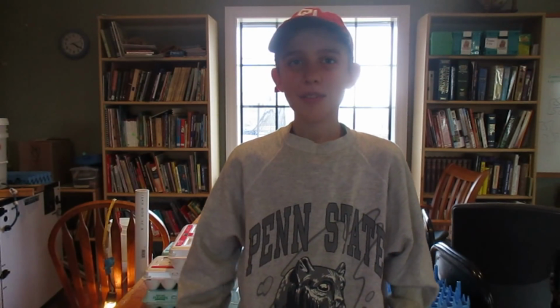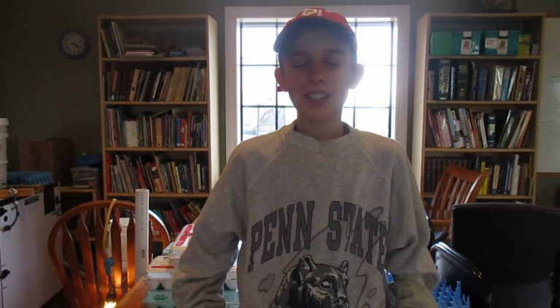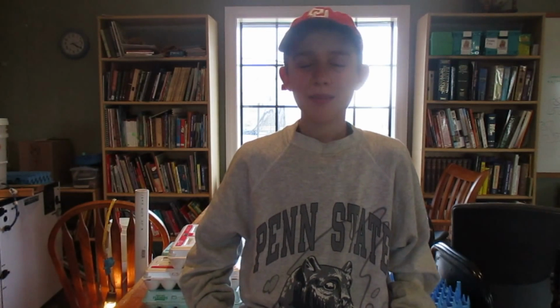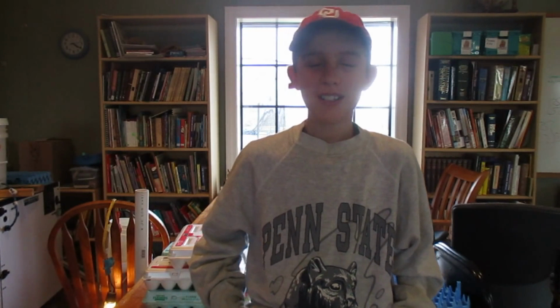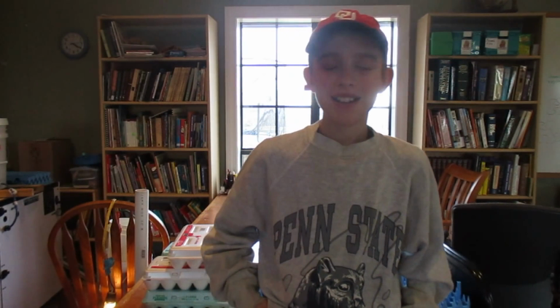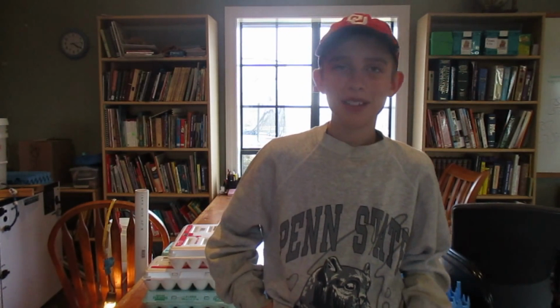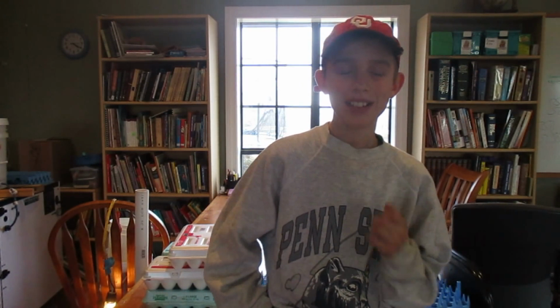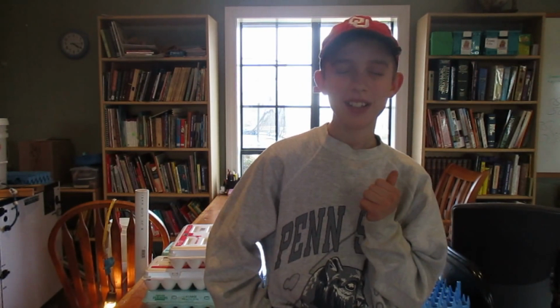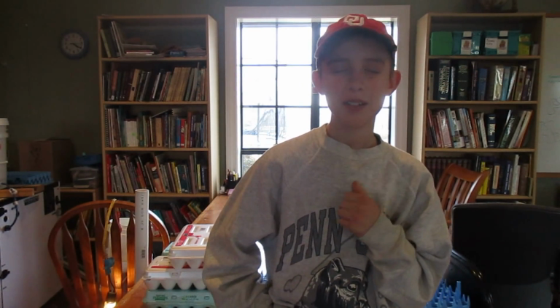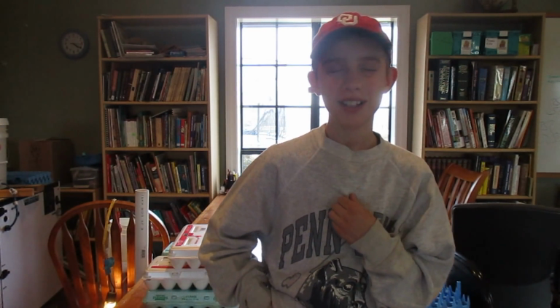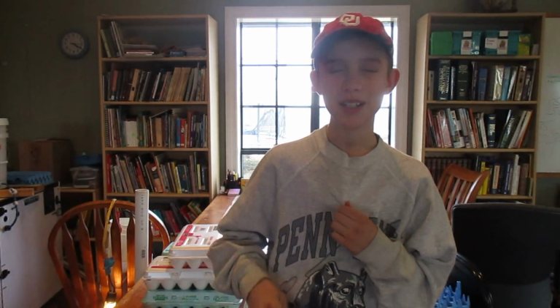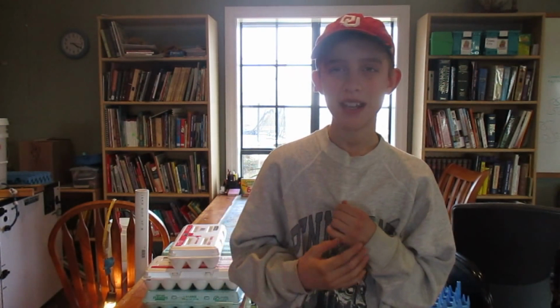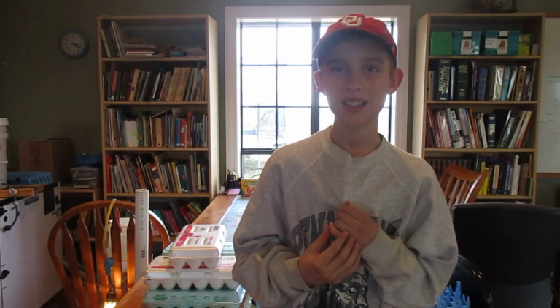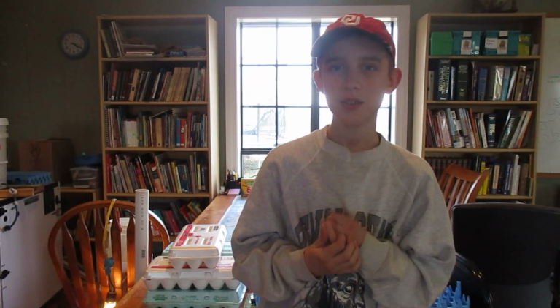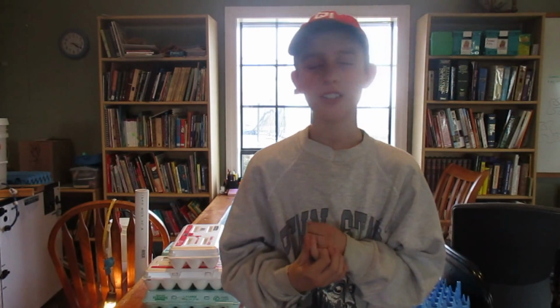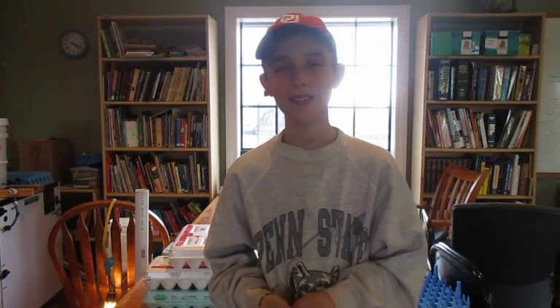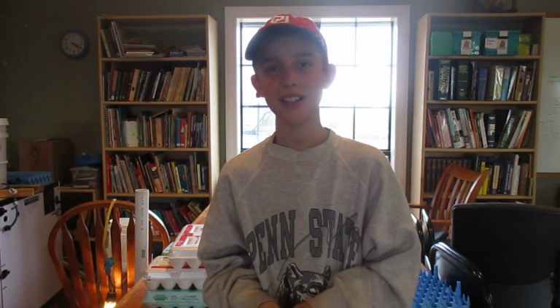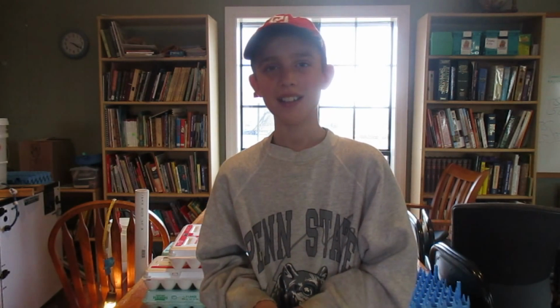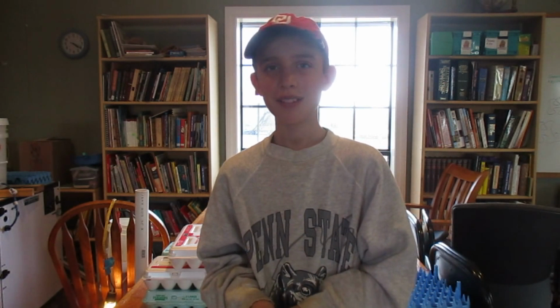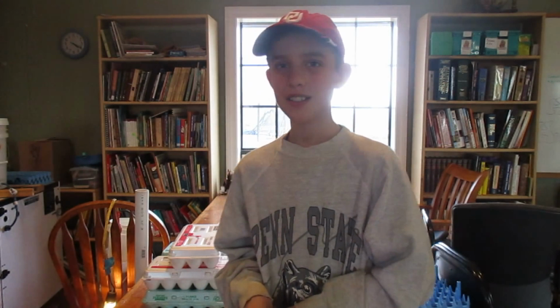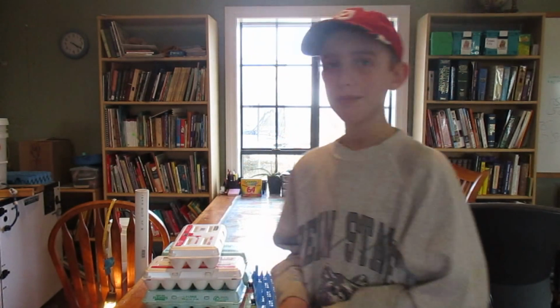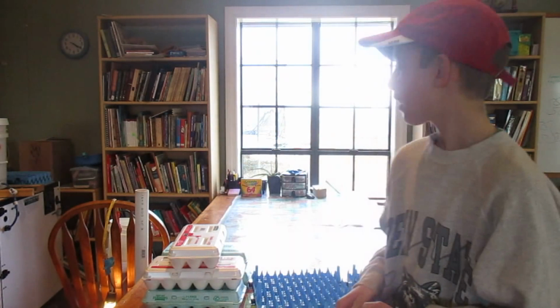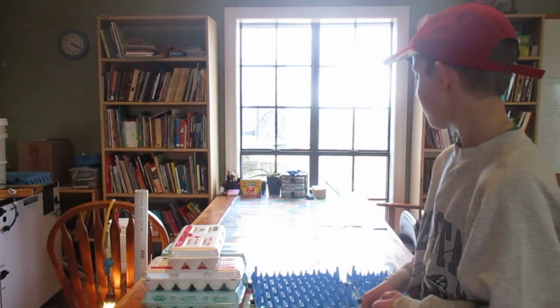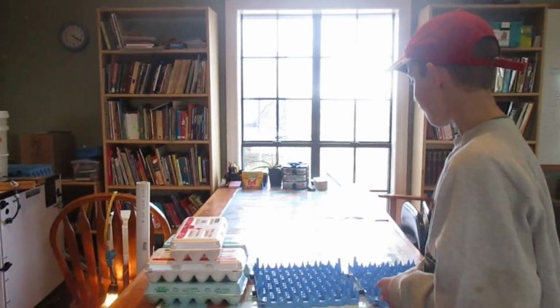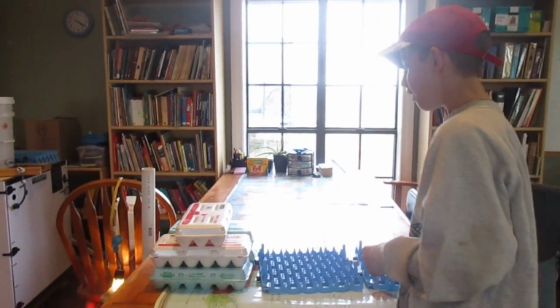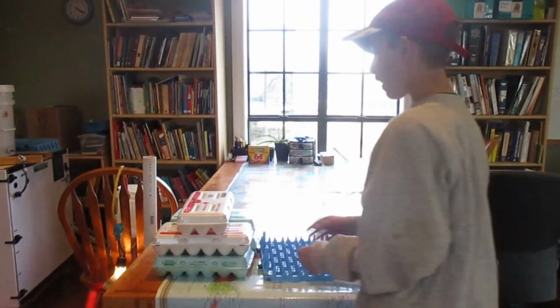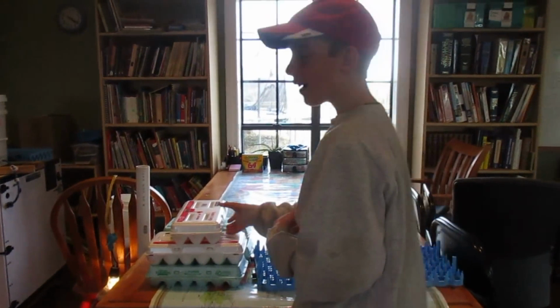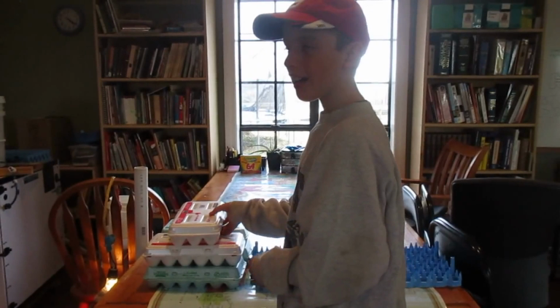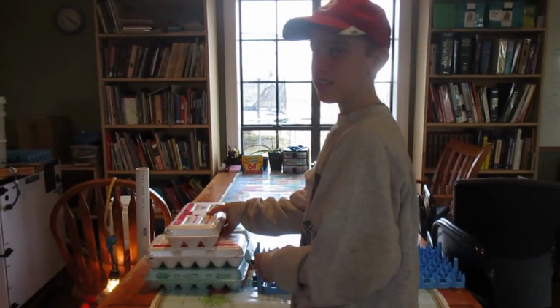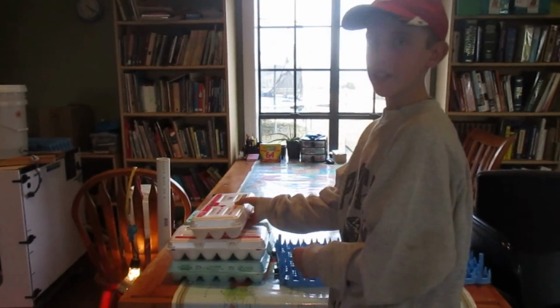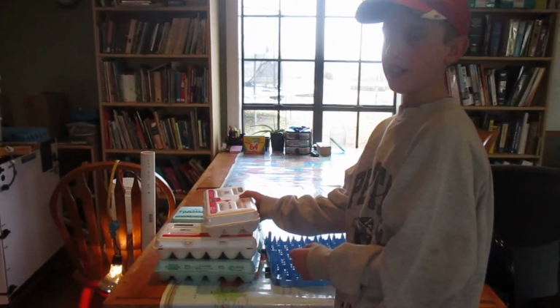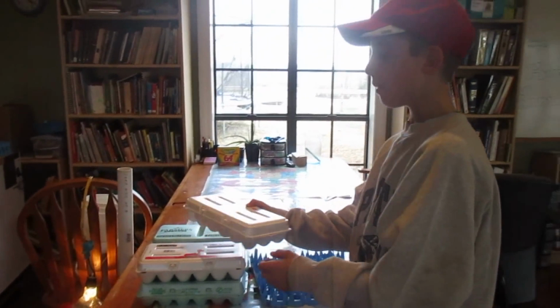Hi, hello from Shiloh Makers. We are going to incubate some eggs. I just wanted to show you how we're going to do that. We have about 80 eggs that we're going to incubate.